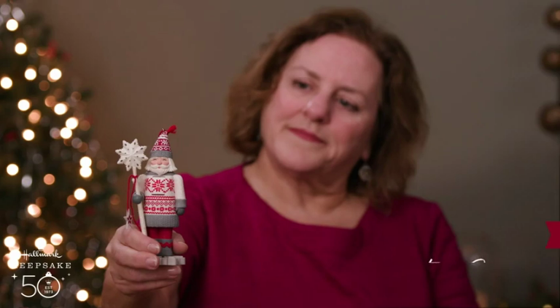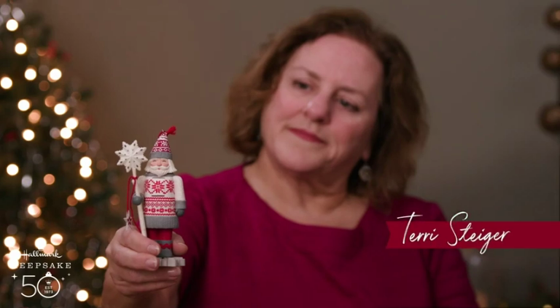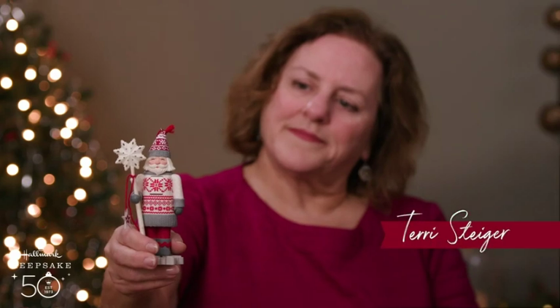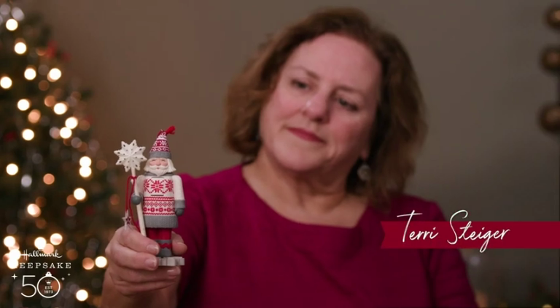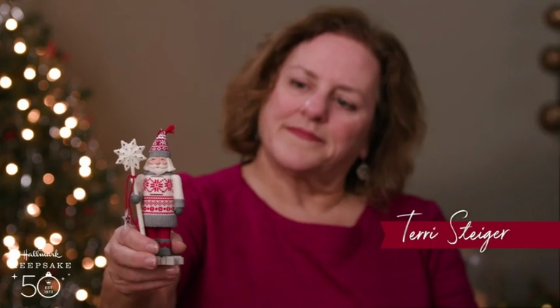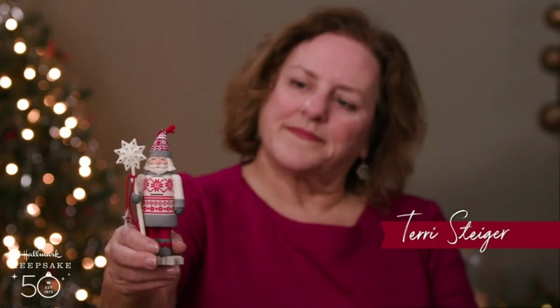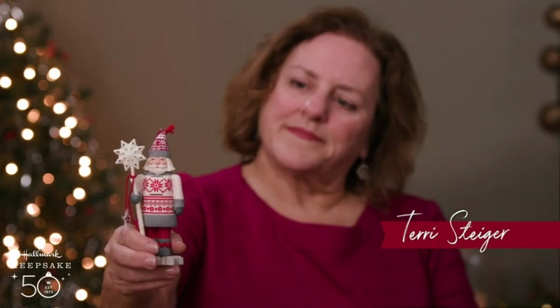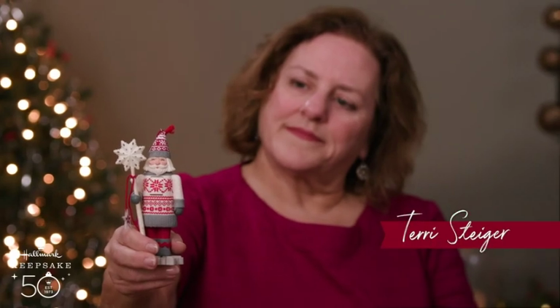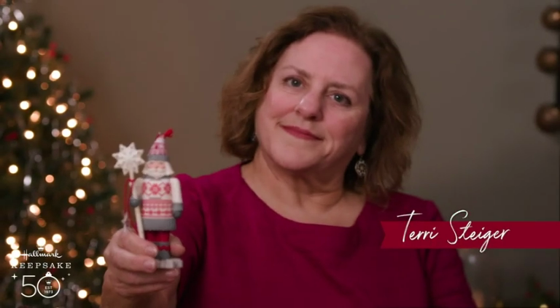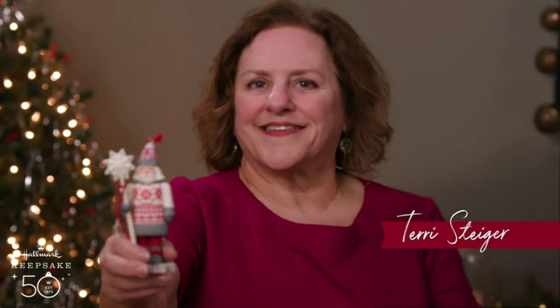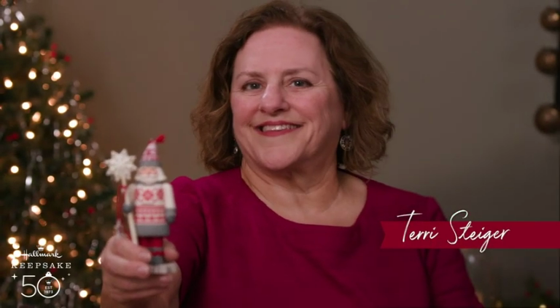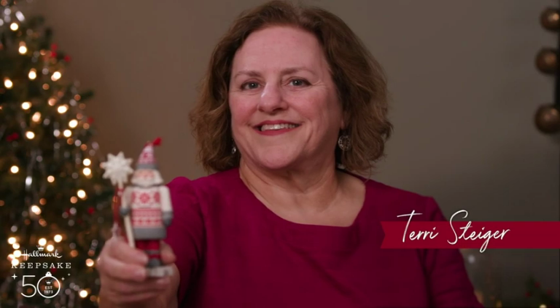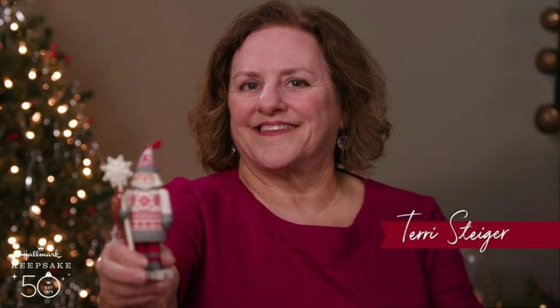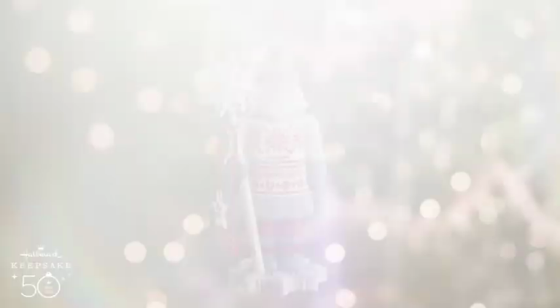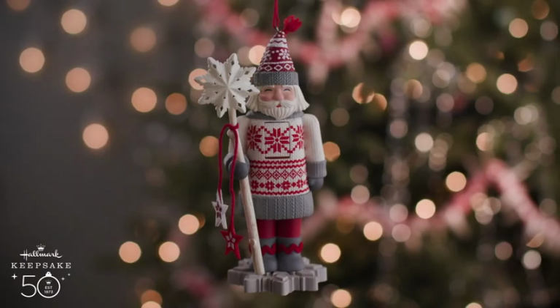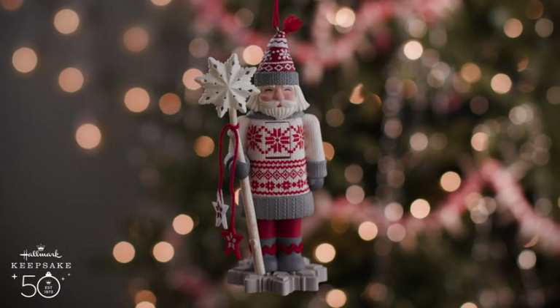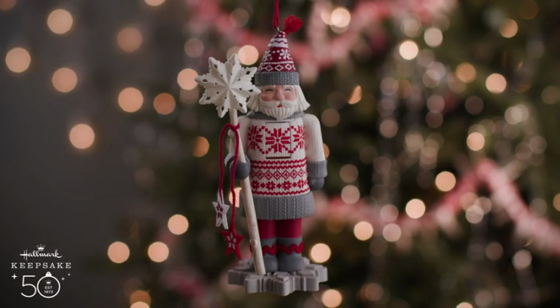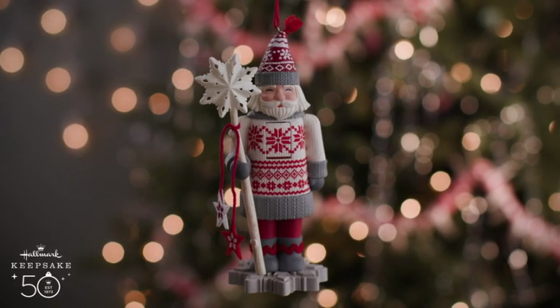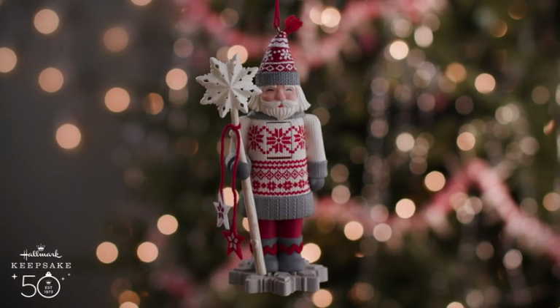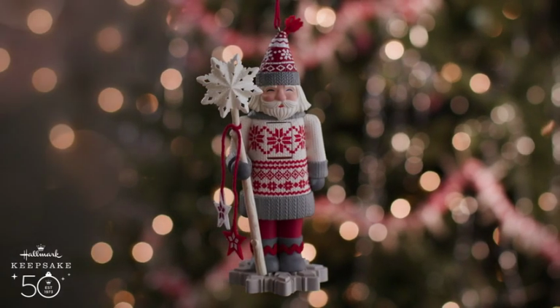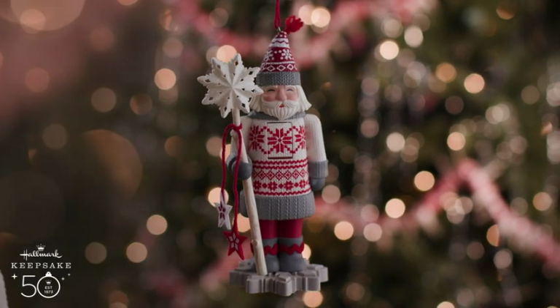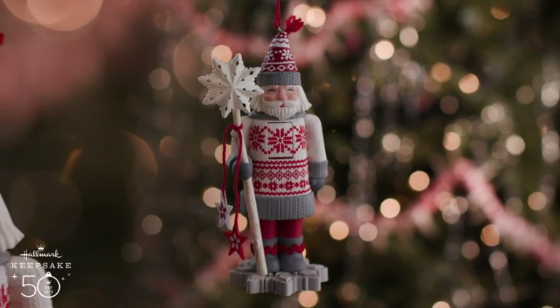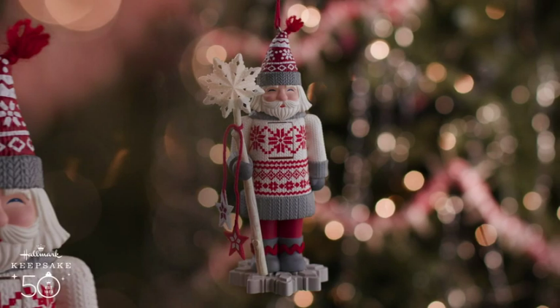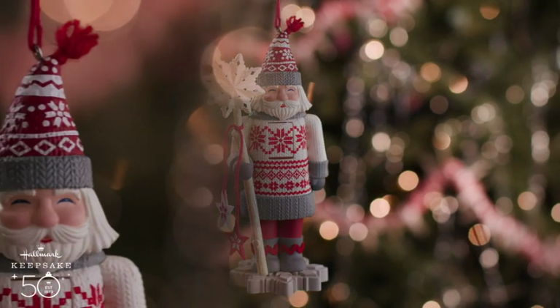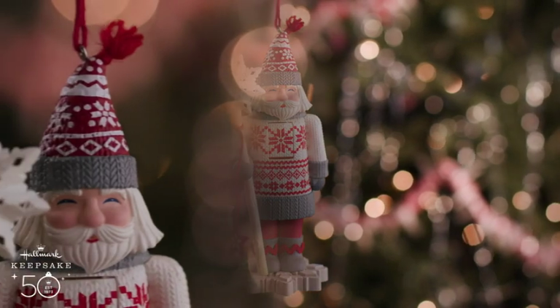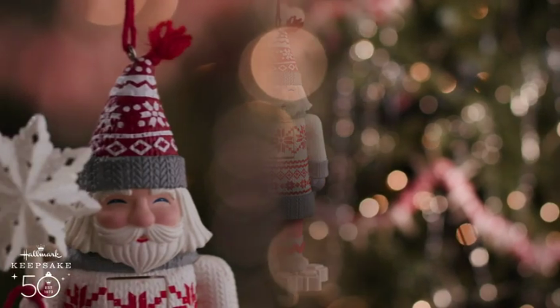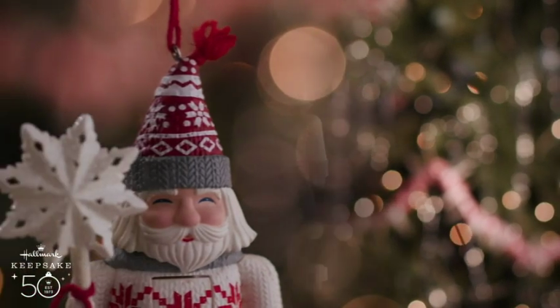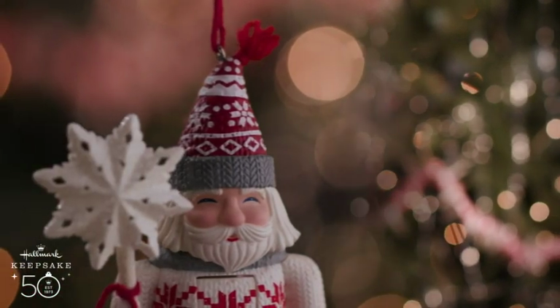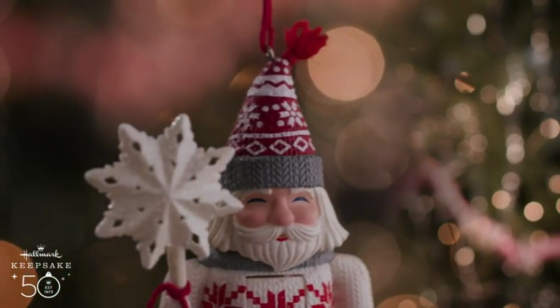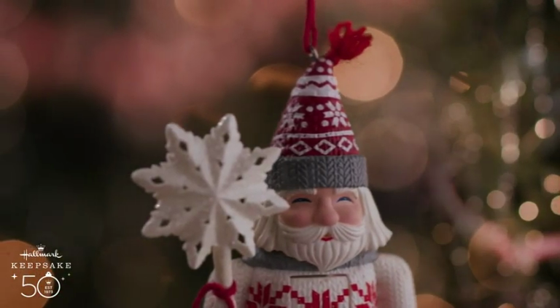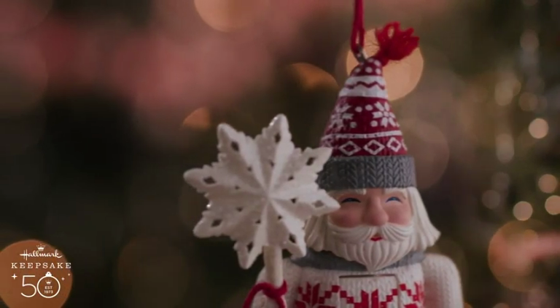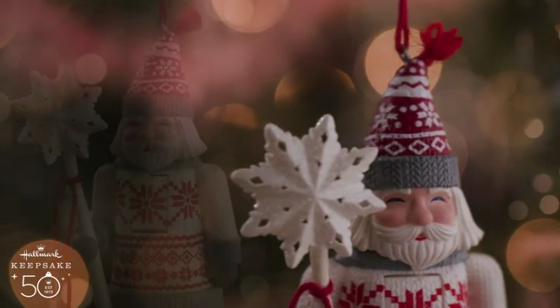So here he is, Snowfall Prince, fifth in my Noble Nutcracker series. He's got a Nordic, Scandinavian feel. He's got a cute little hat on because he's real cold, with a little fabric tassel.